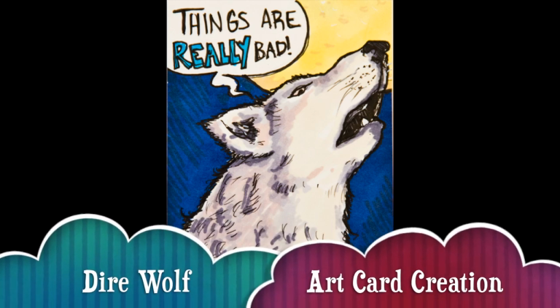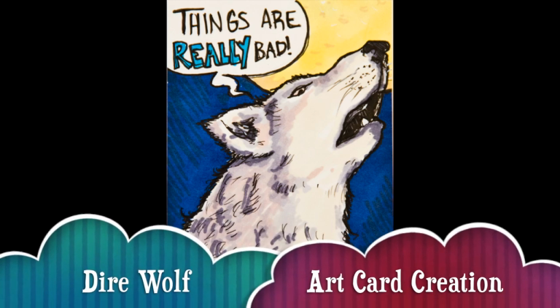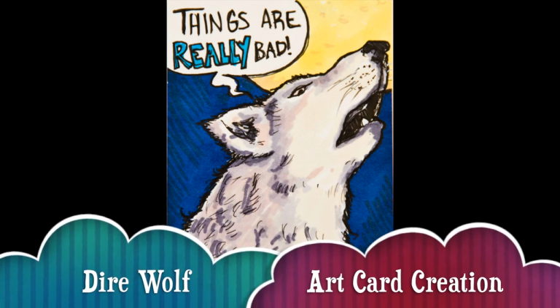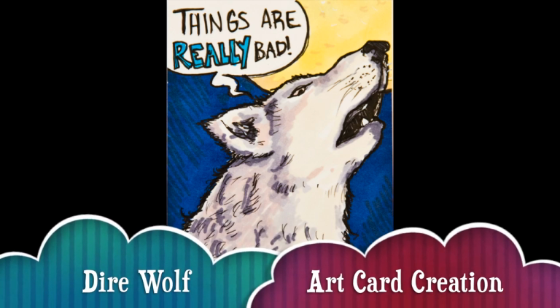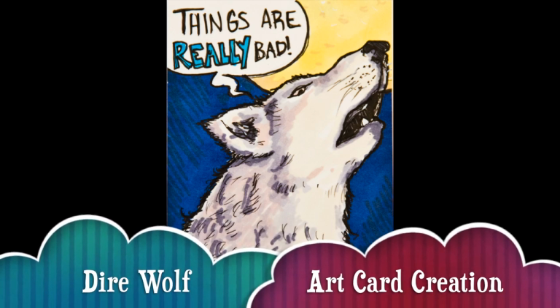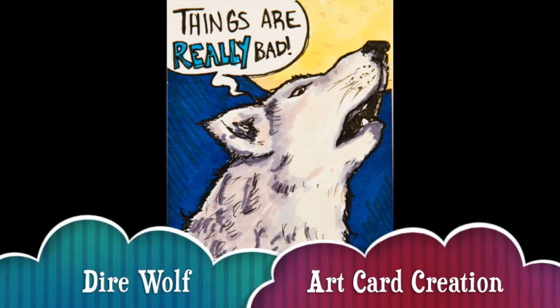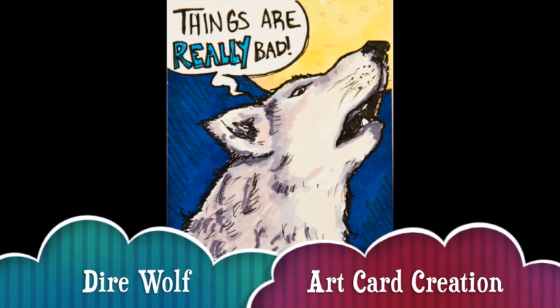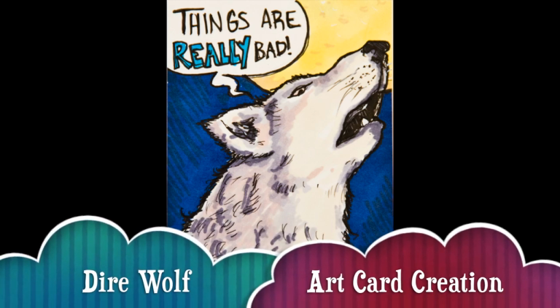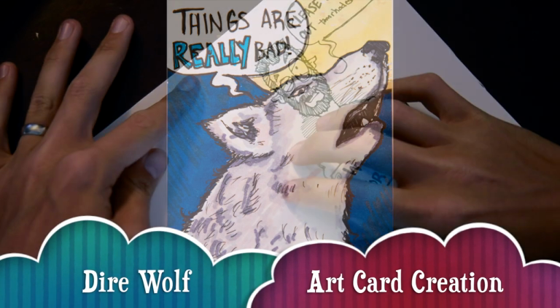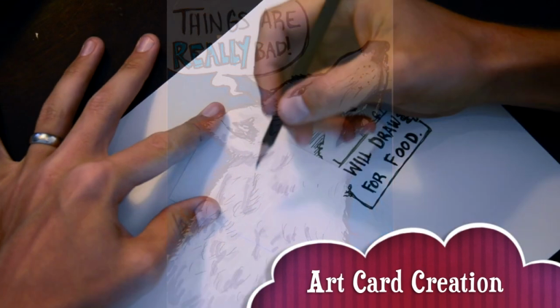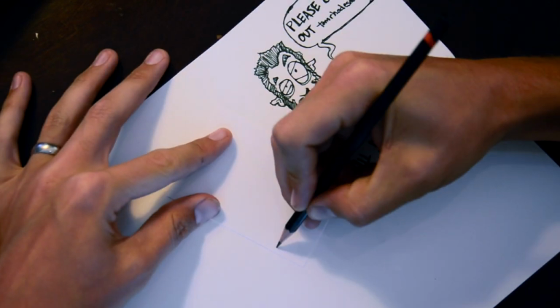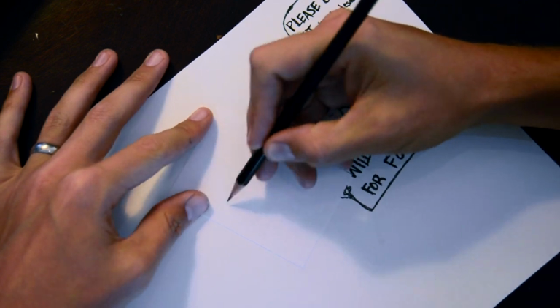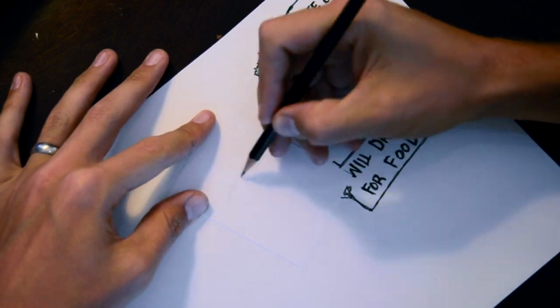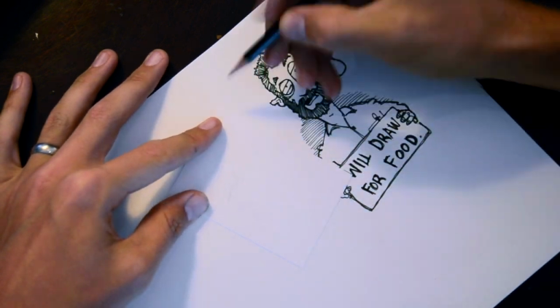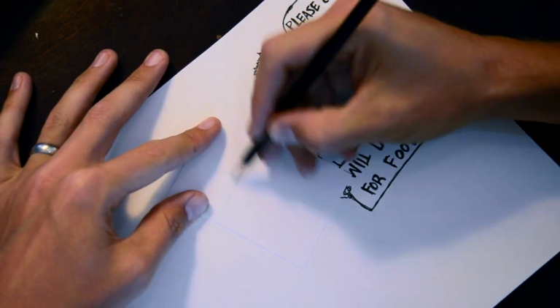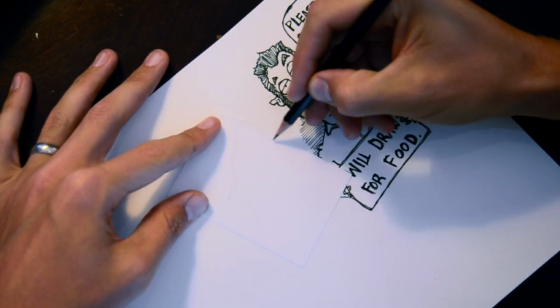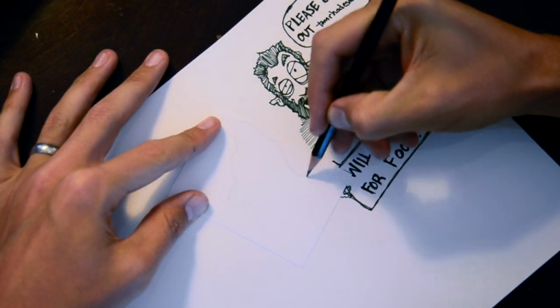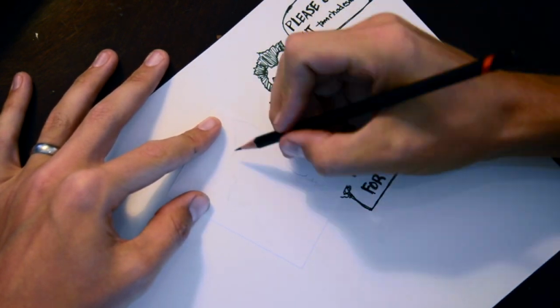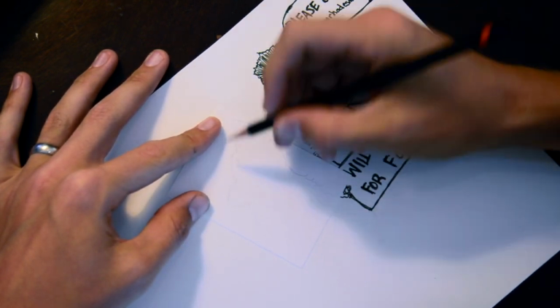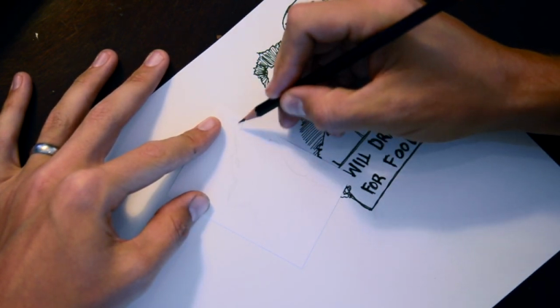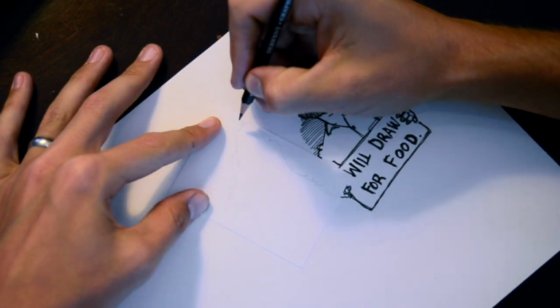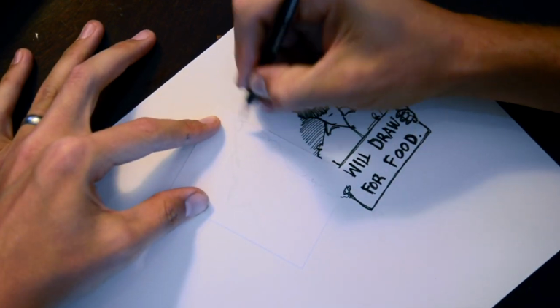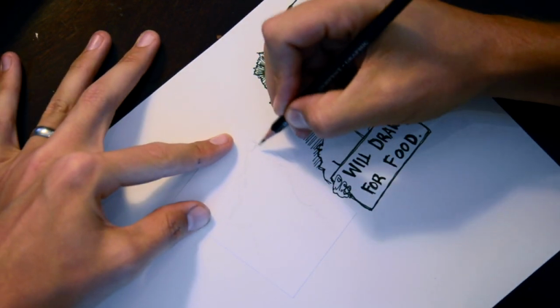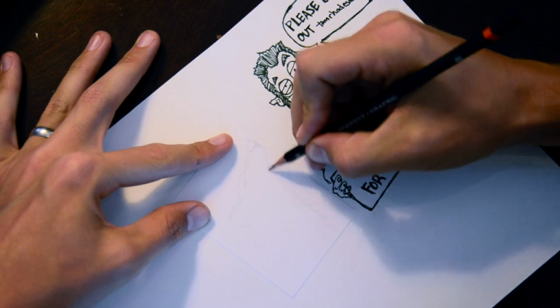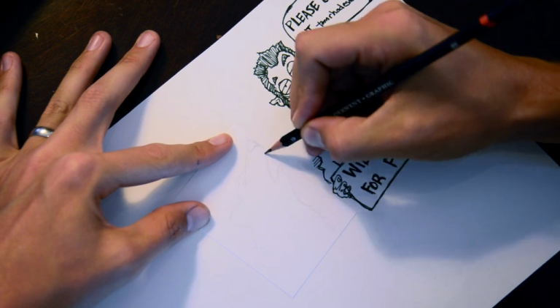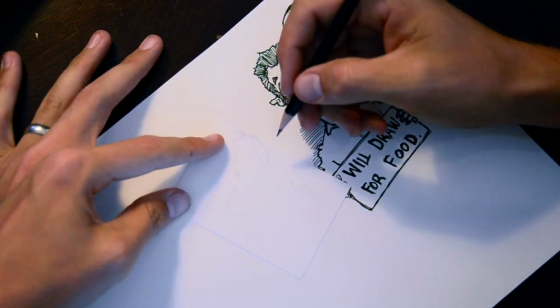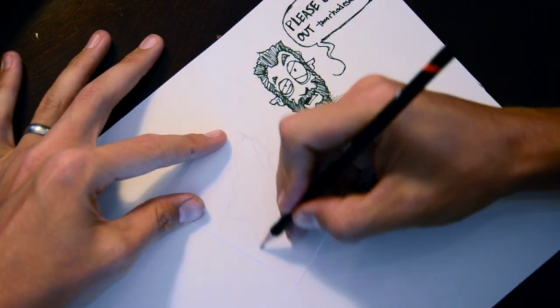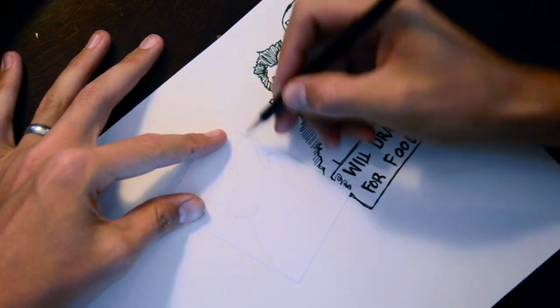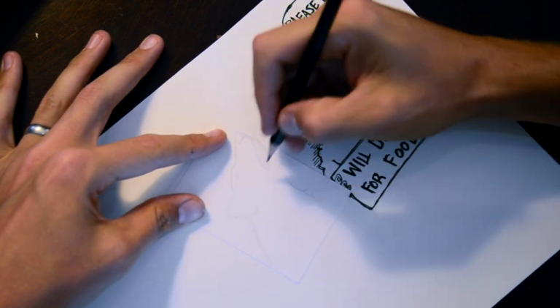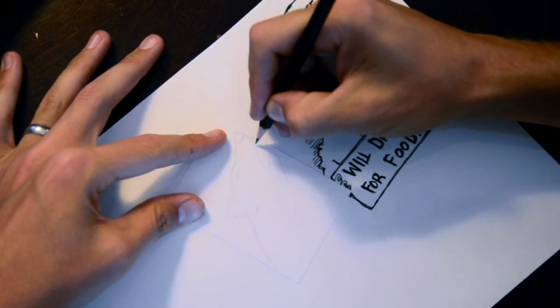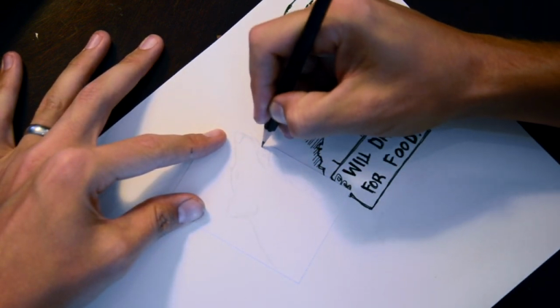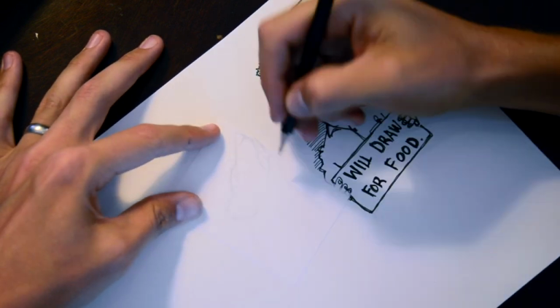Annyeonghaseyo! Today I drew a dire wolf. It's my understanding that a dire wolf is just a big regular wolf from ancient times. So basically I'm drawing a wolf who thinks things couldn't get worse.